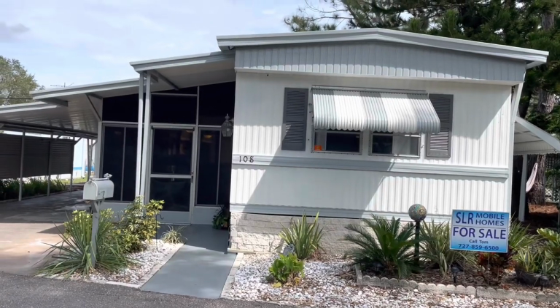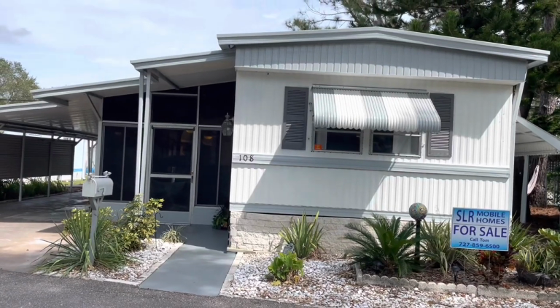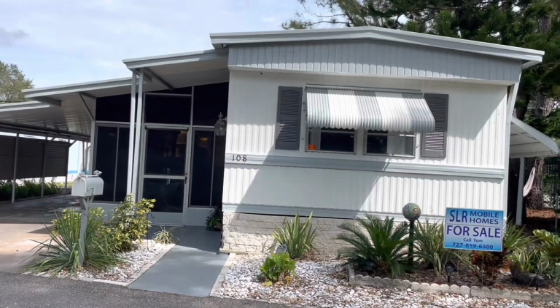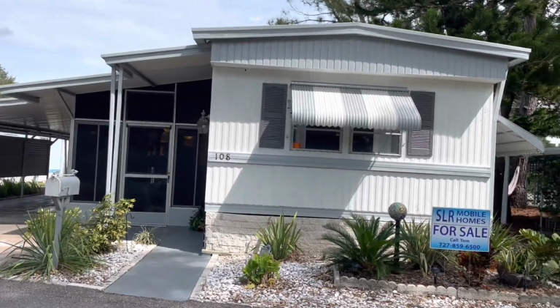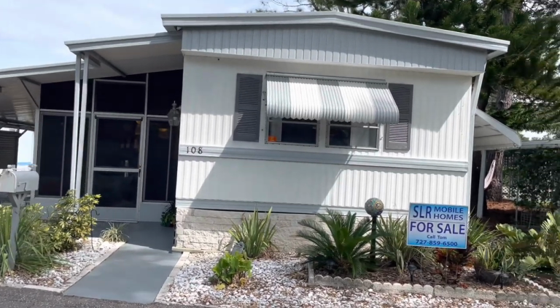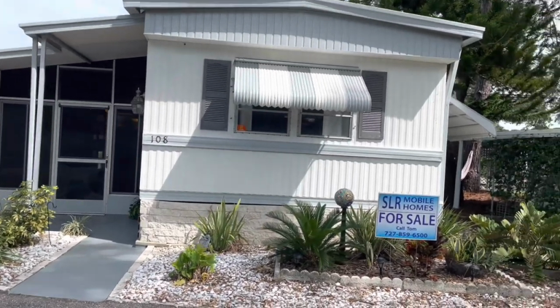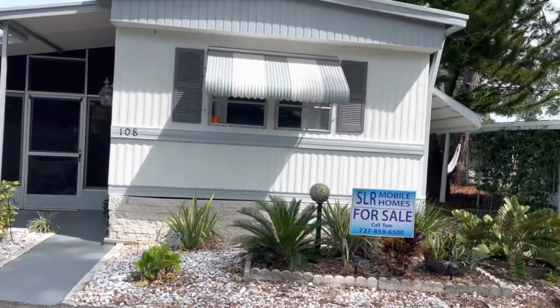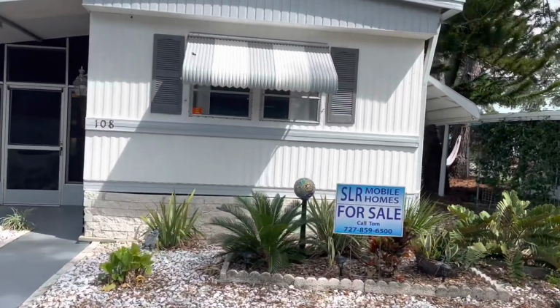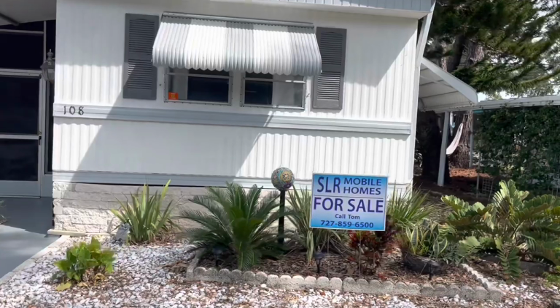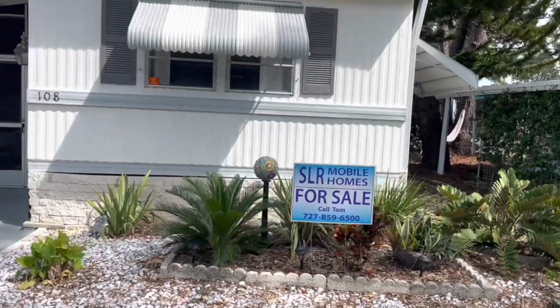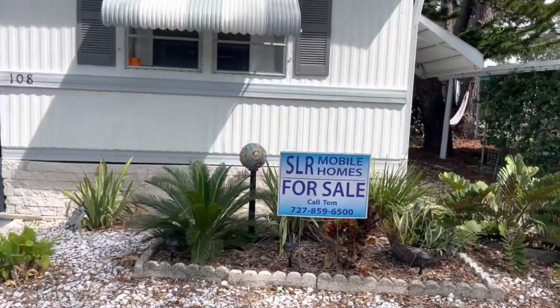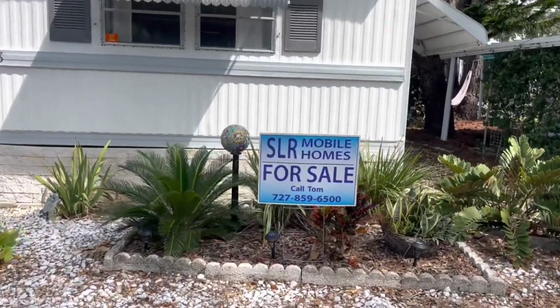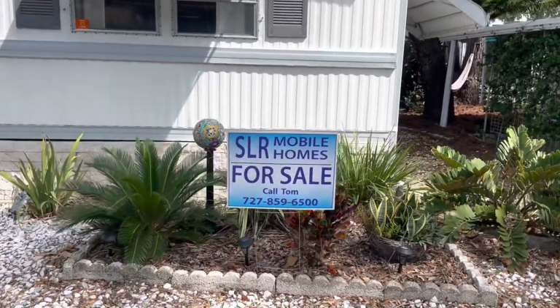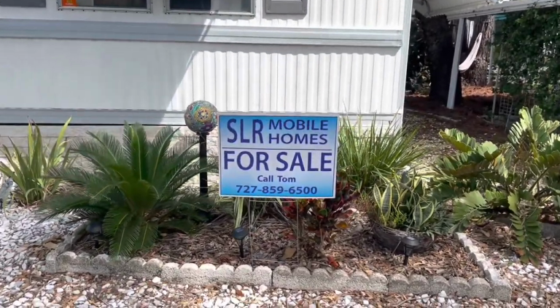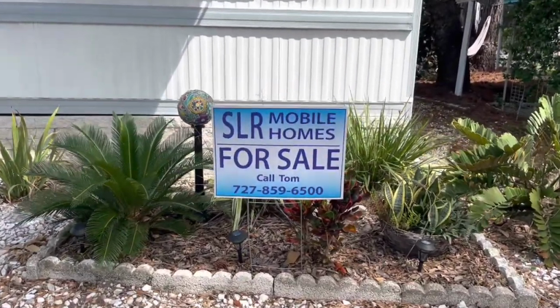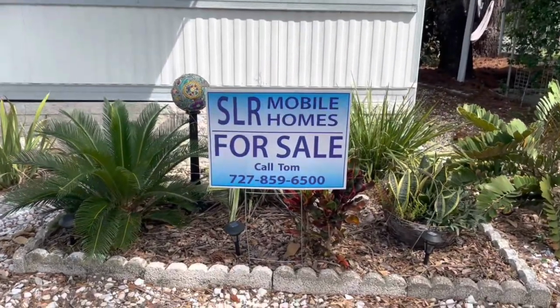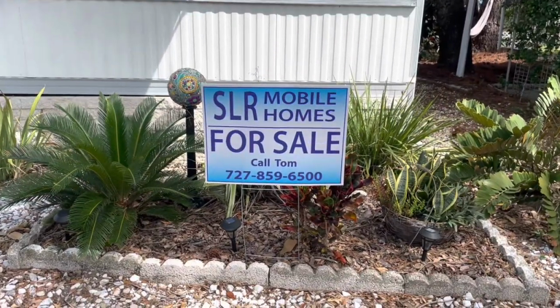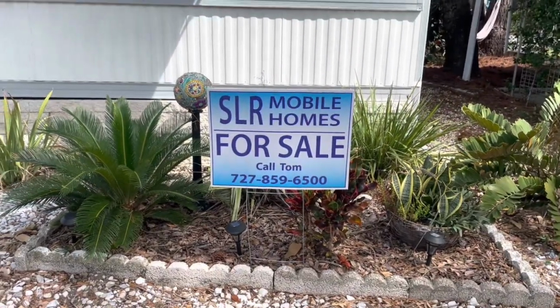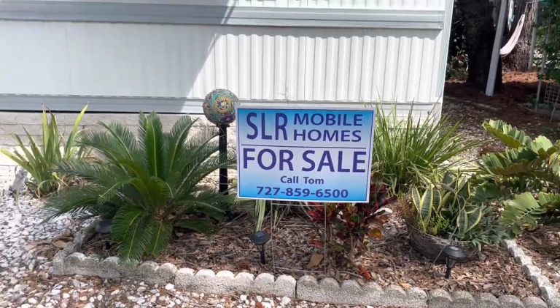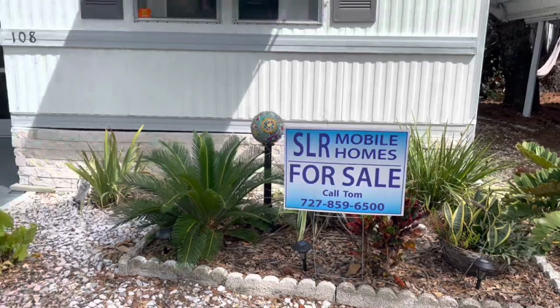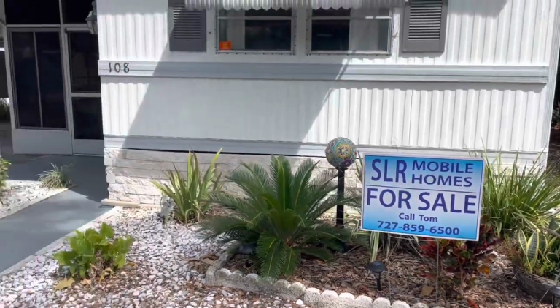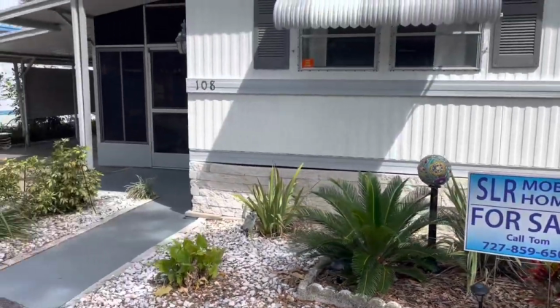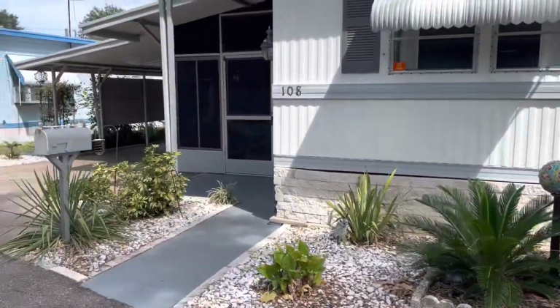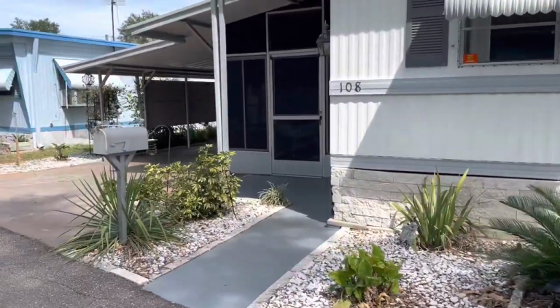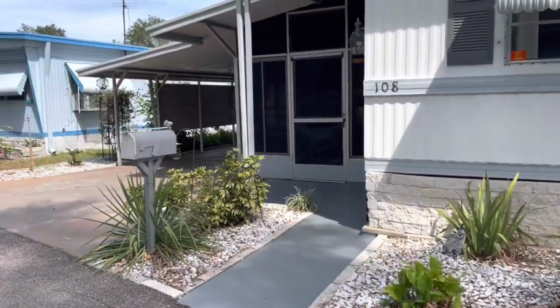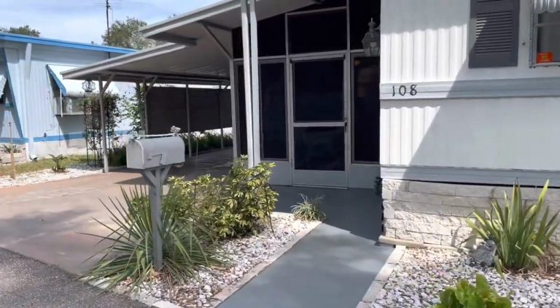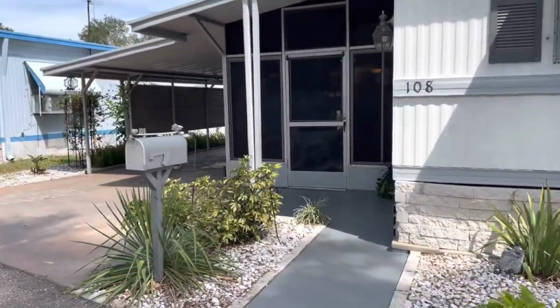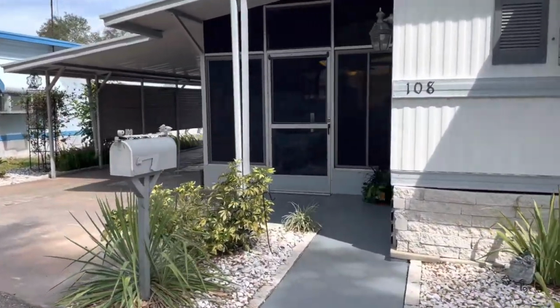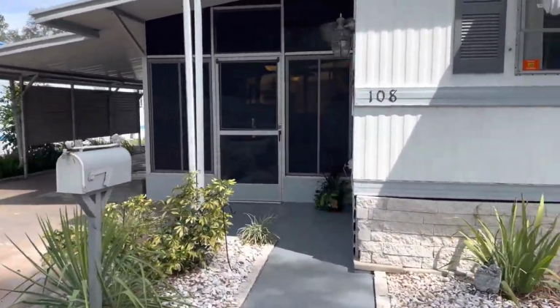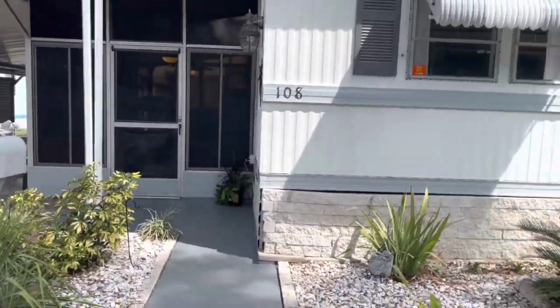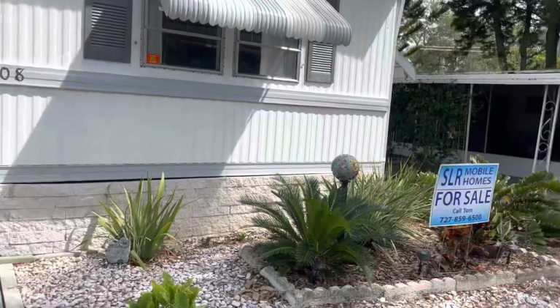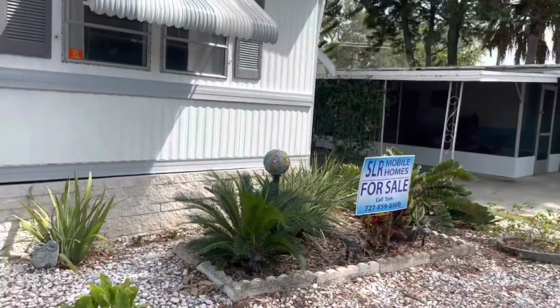Hi, this is Greg, SLR Mobile Homes. We're over here in Palm Circle, St. Petersburg, Florida. This home is listed by Tom — there's his name and number. Tap on the headline if you're on your cell phone and all the information will drop down, or you can give Tom a call.